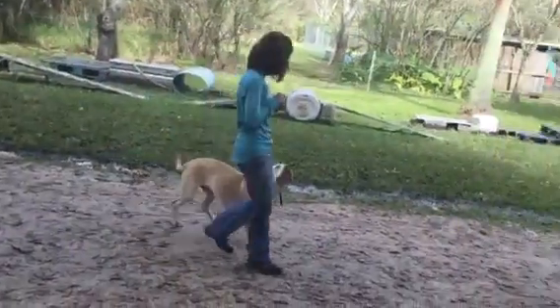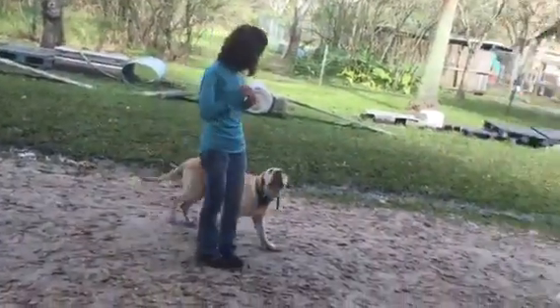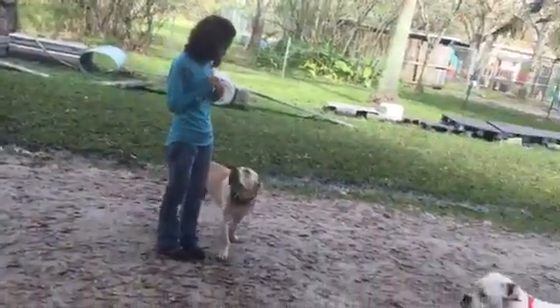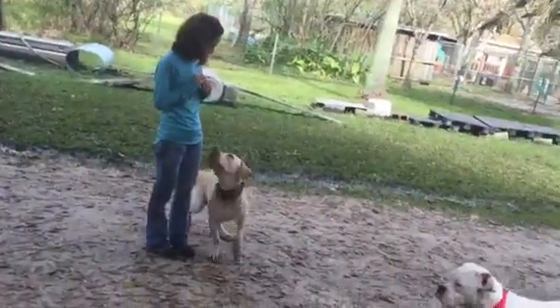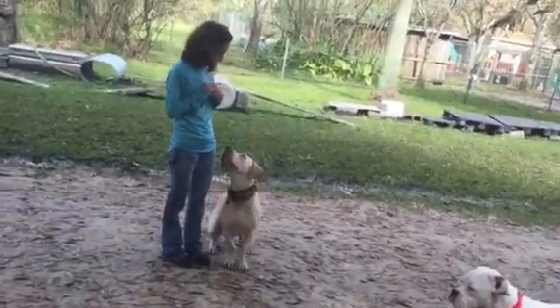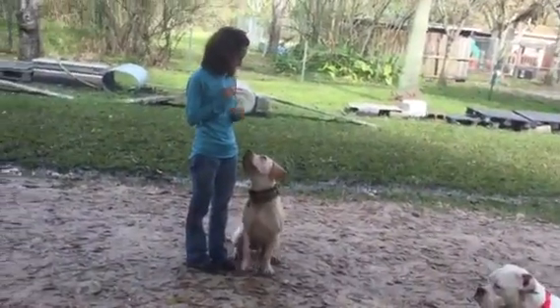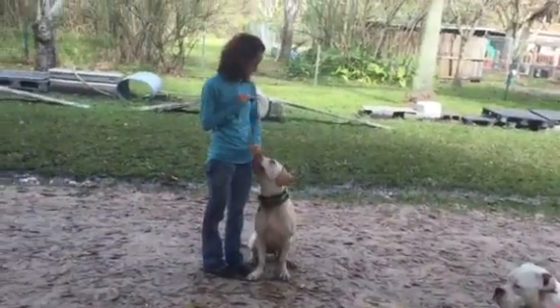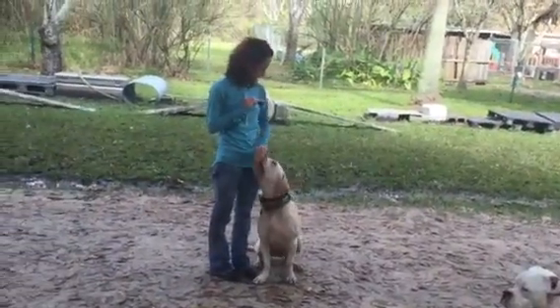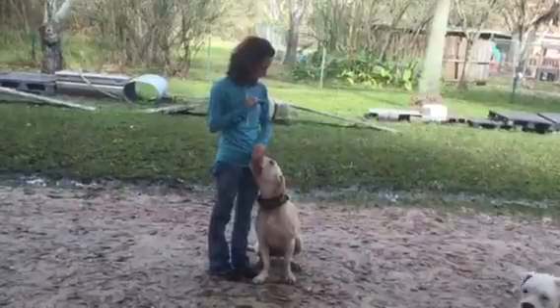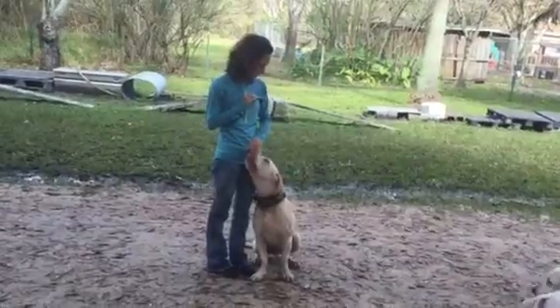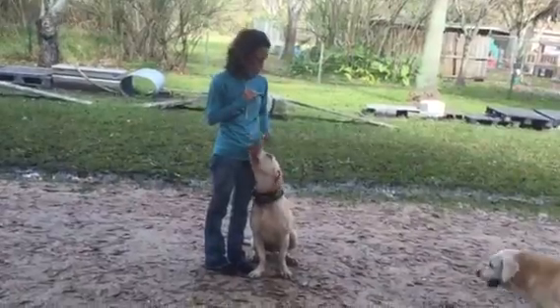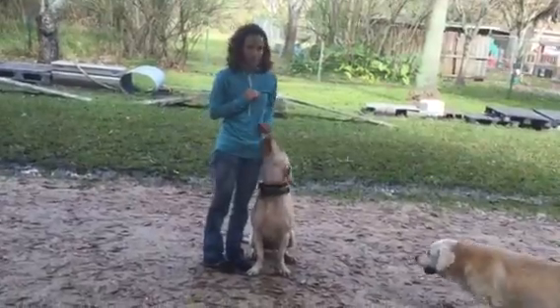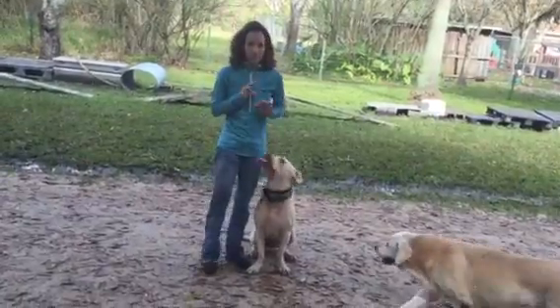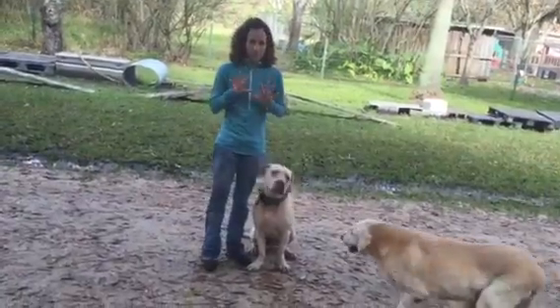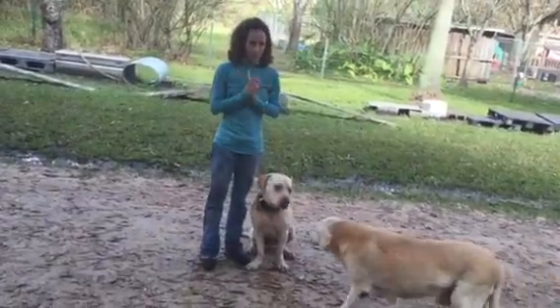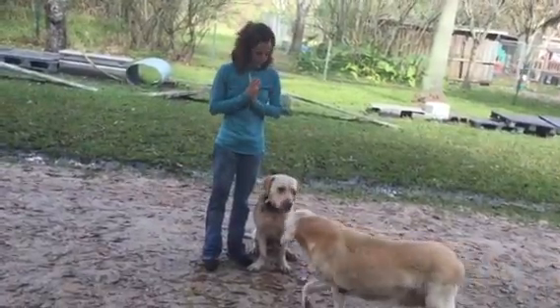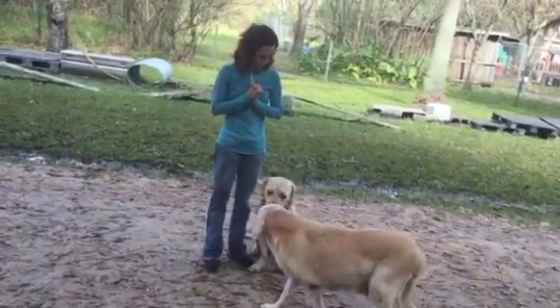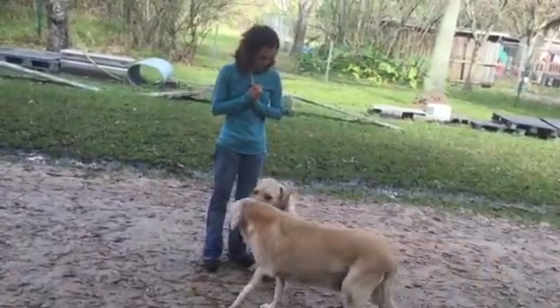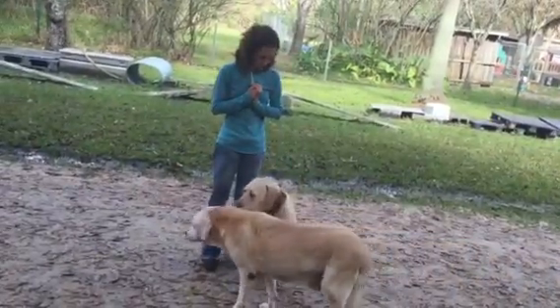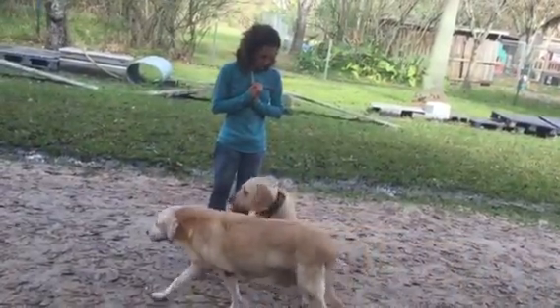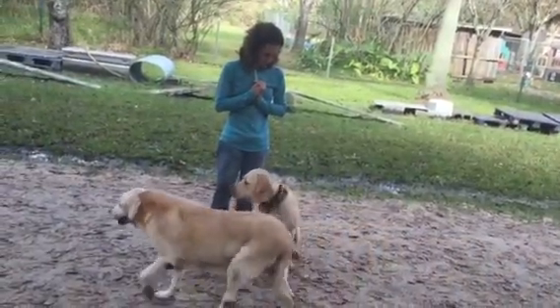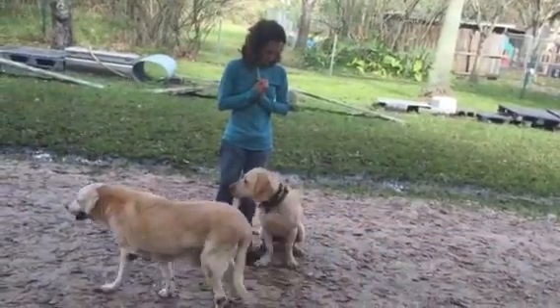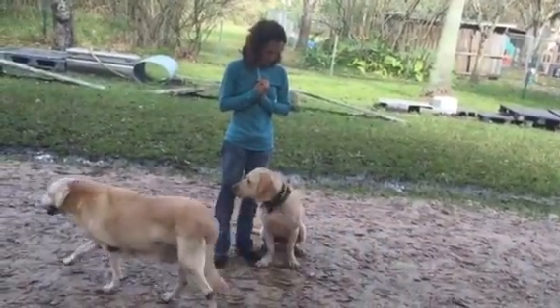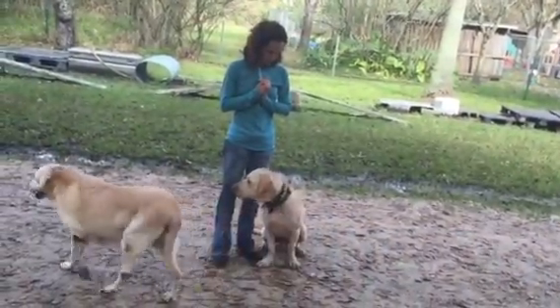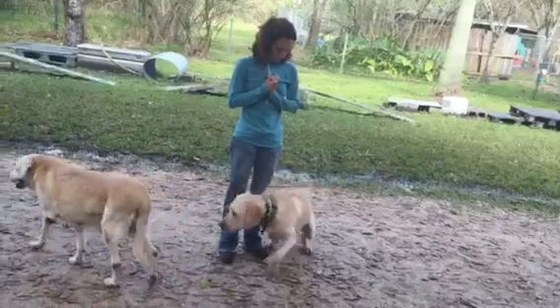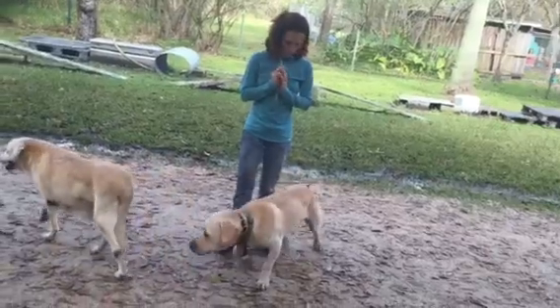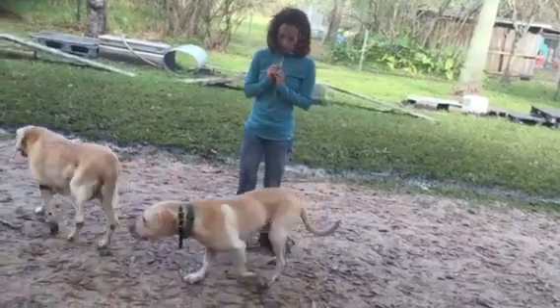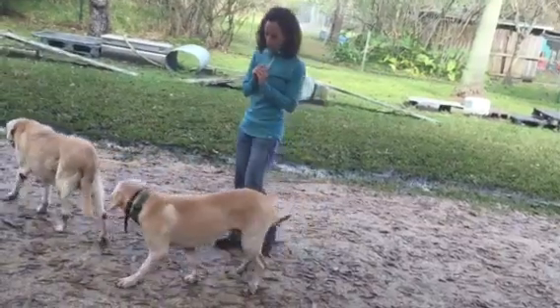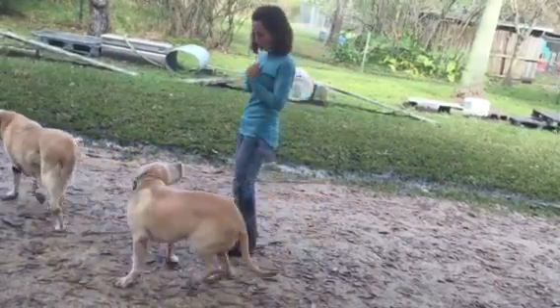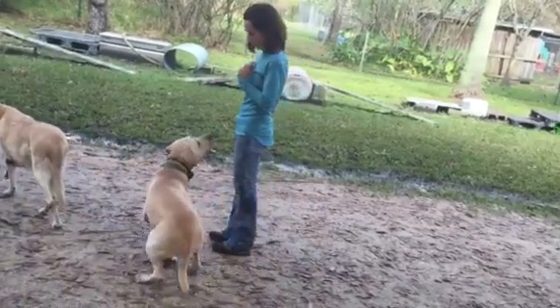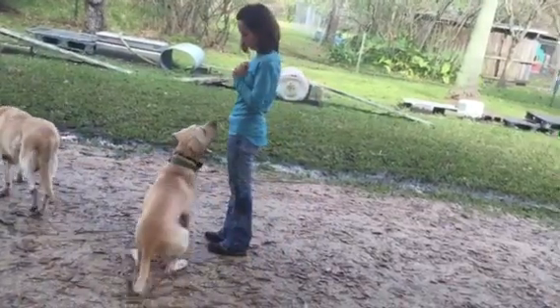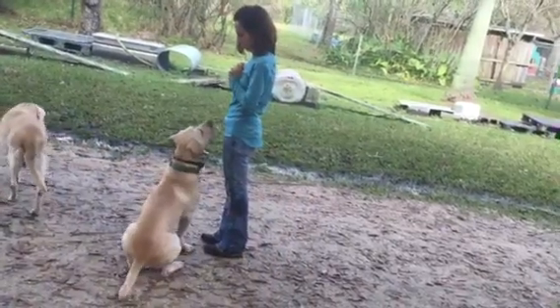All right, get him sitting. Don't worry about the down yet. Good. All right, let's just do a heel a little bit more. Just, you're fine, though. Do the faith tree. Do the faith tree. Call him. Good, good.